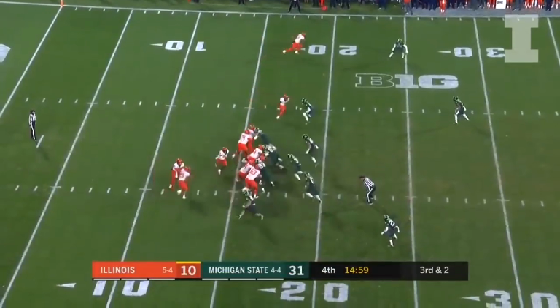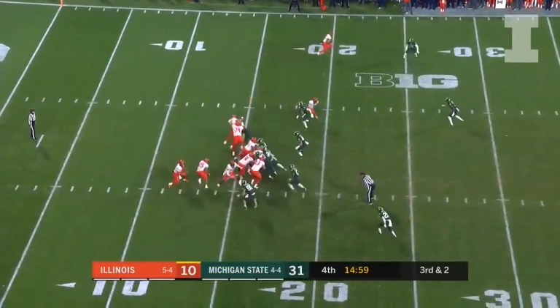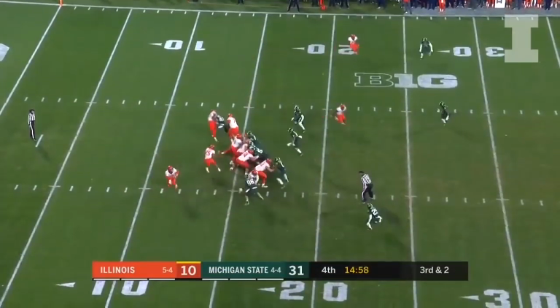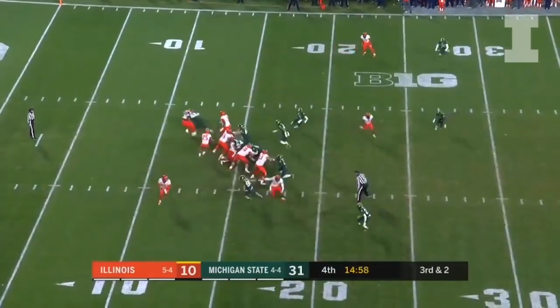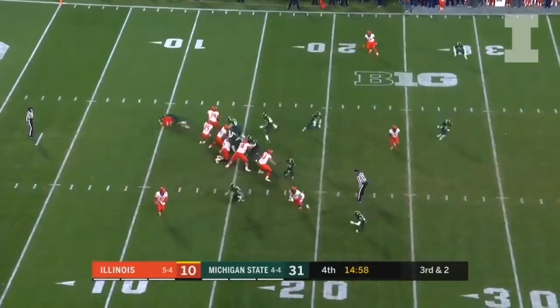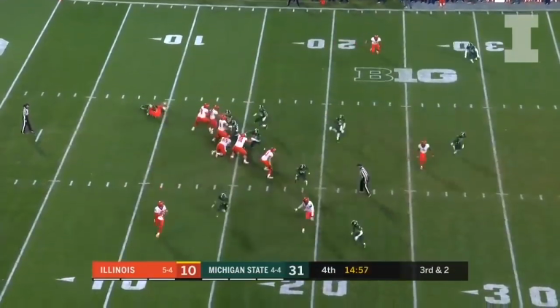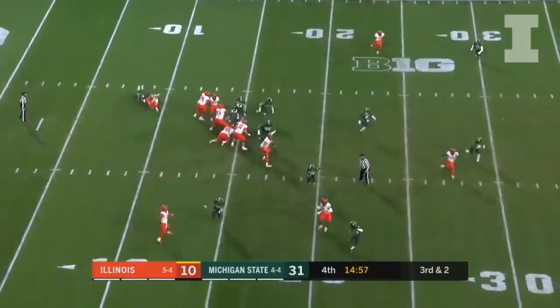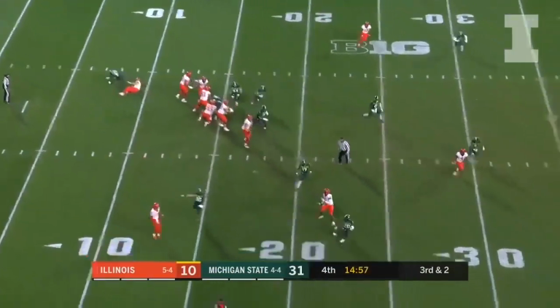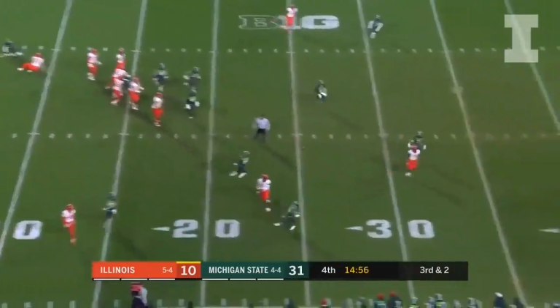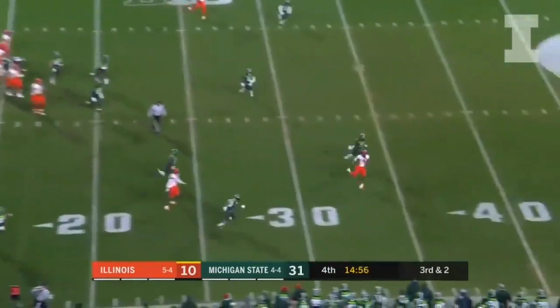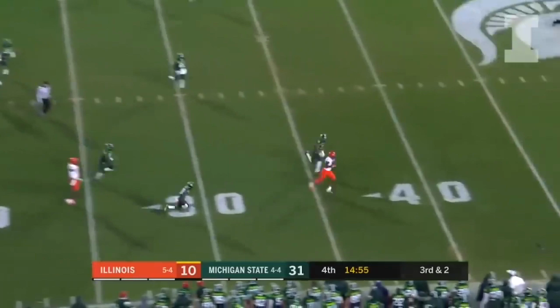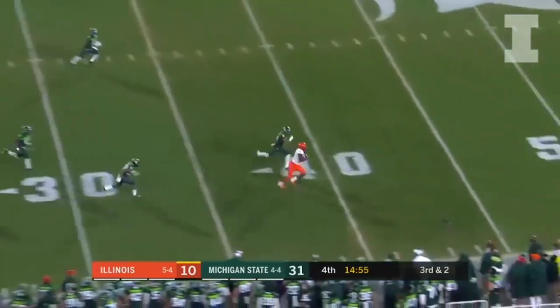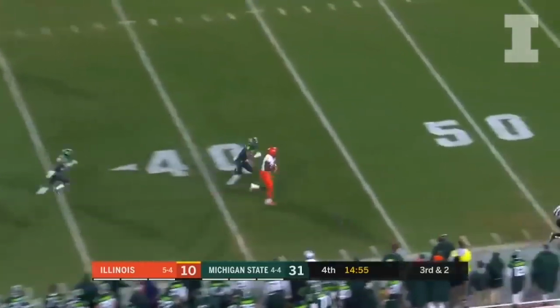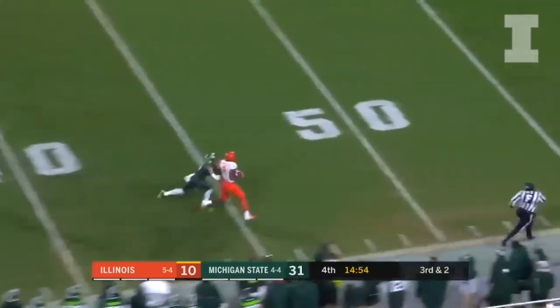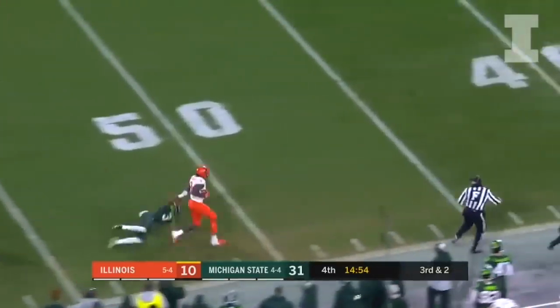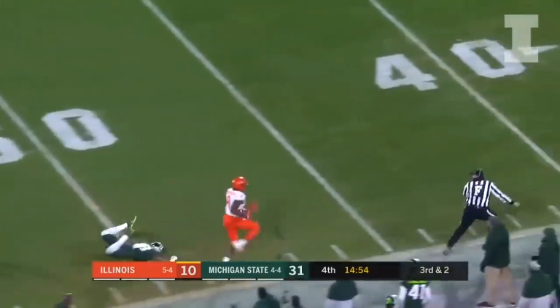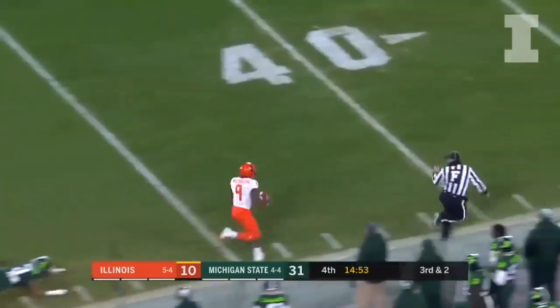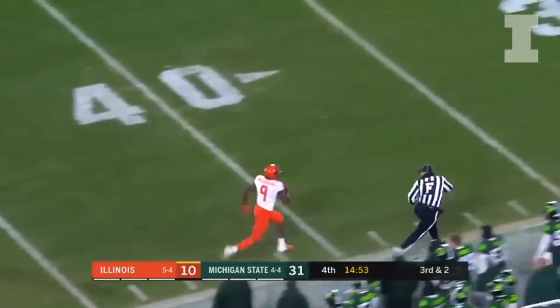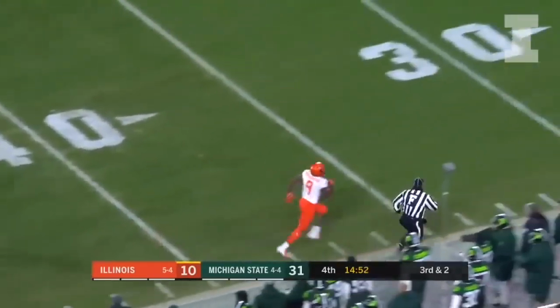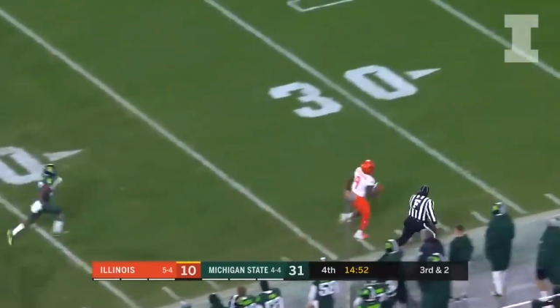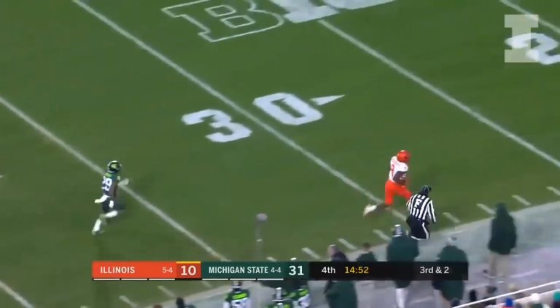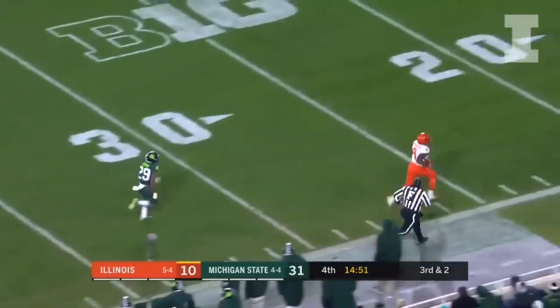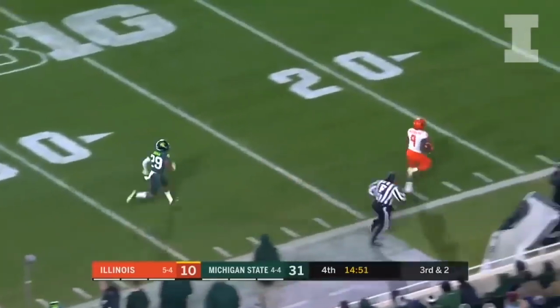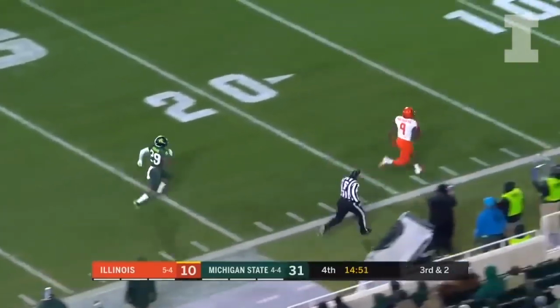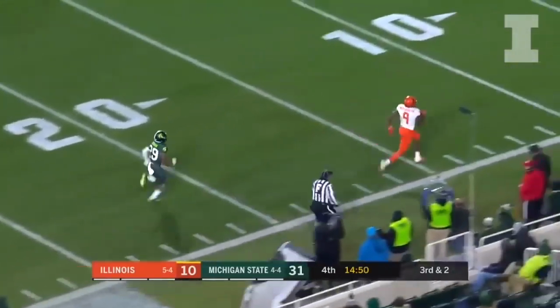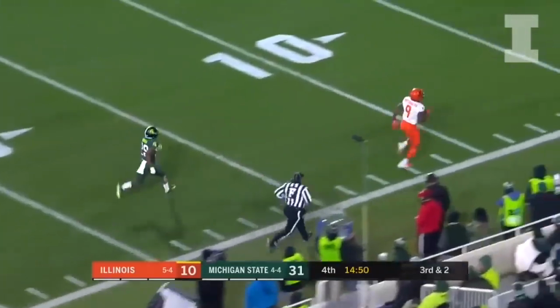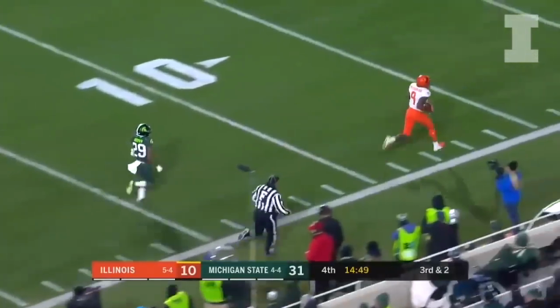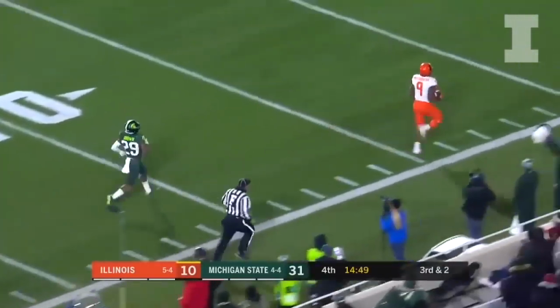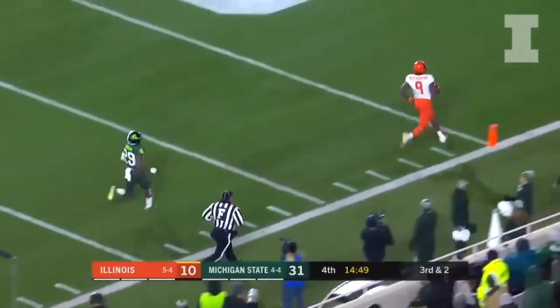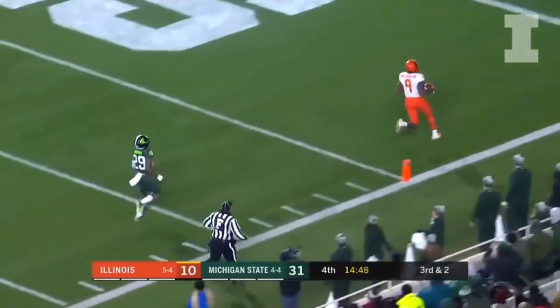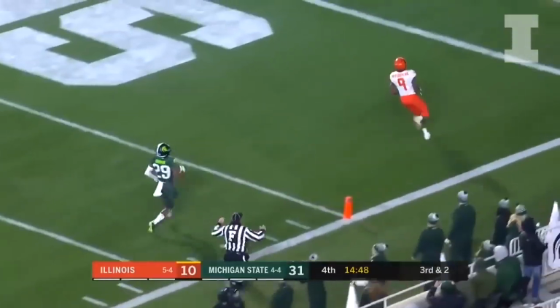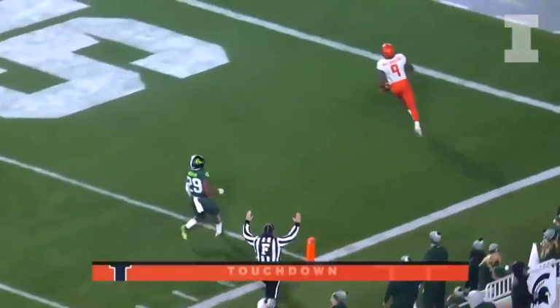It's chilly out there, third and two. Peters on the roll, floats it for Mentorbaby, who's got it down the sideline — stiff arms it, and Mentorbaby is going to take it 83 yards for the touchdown.